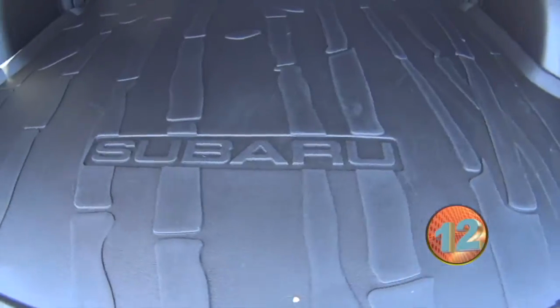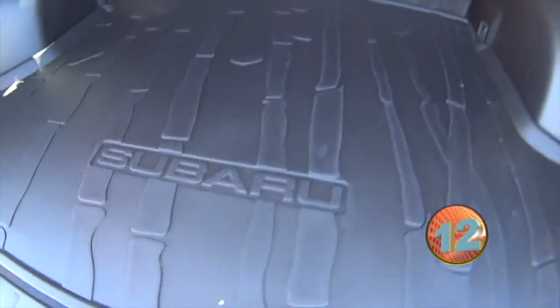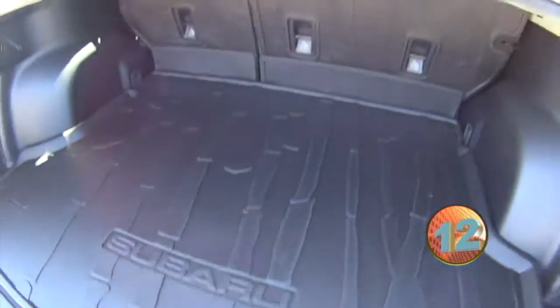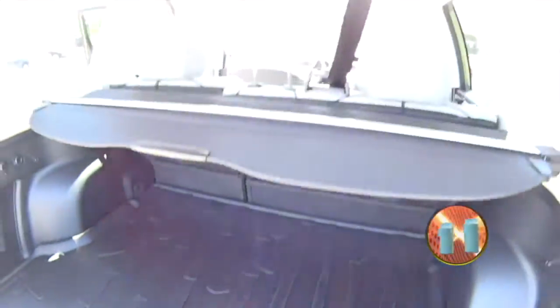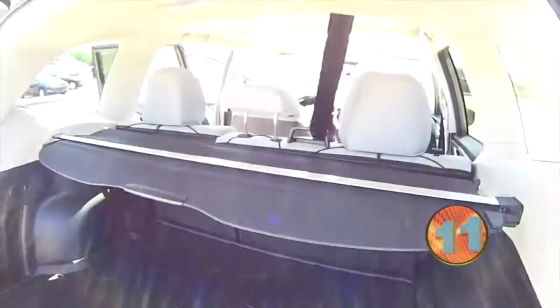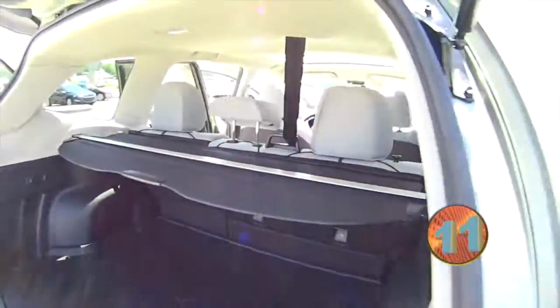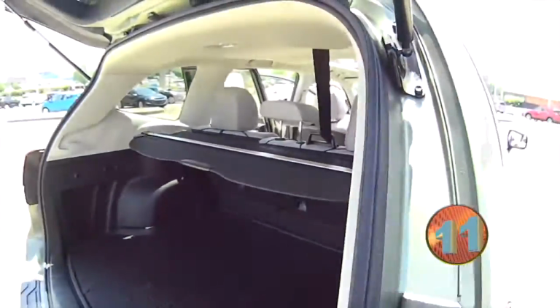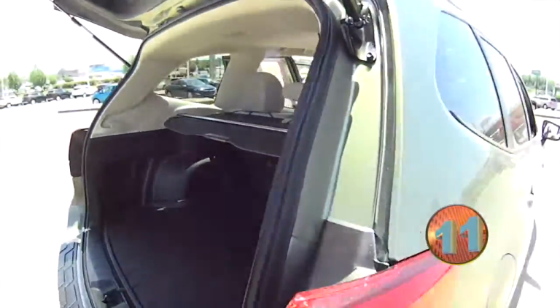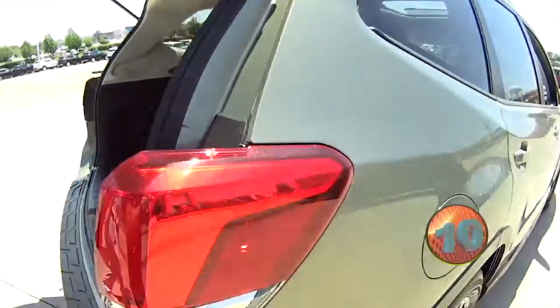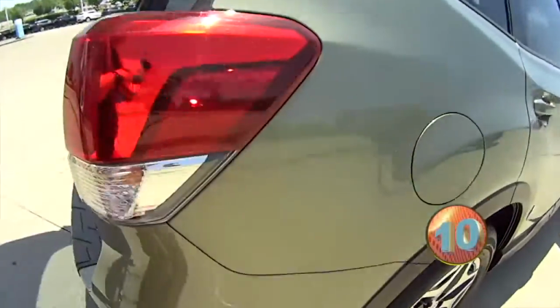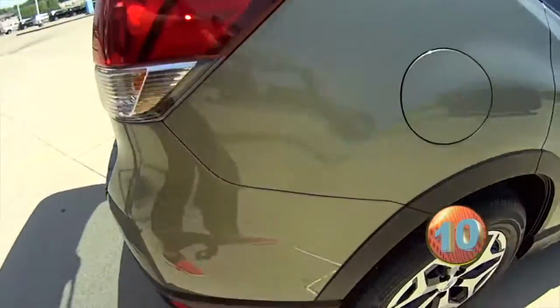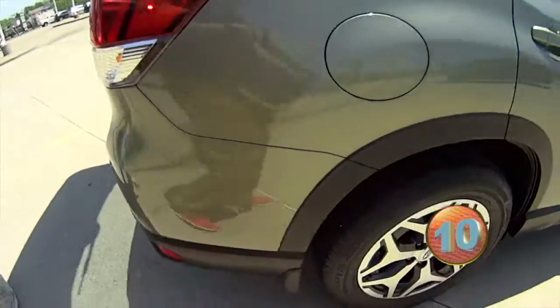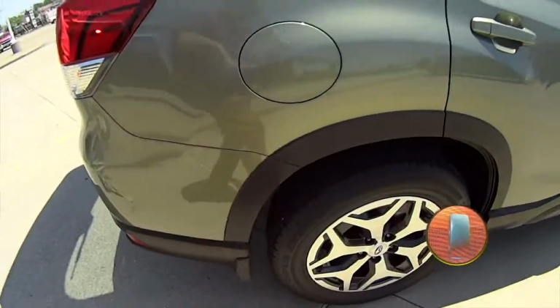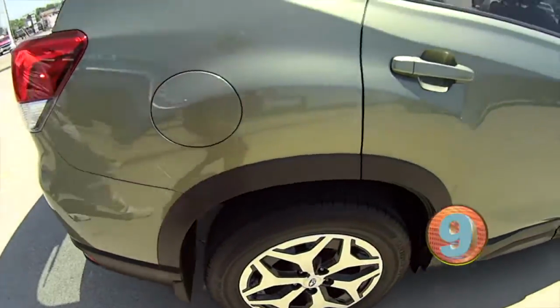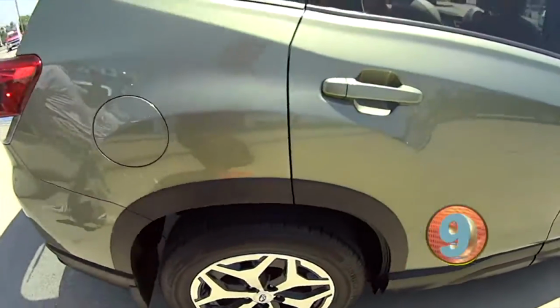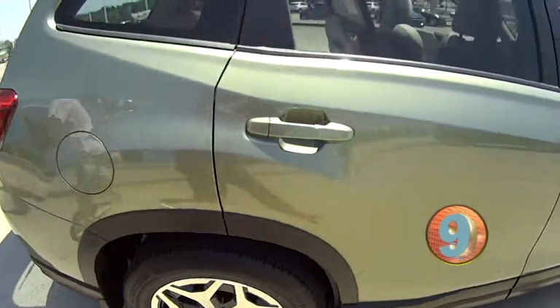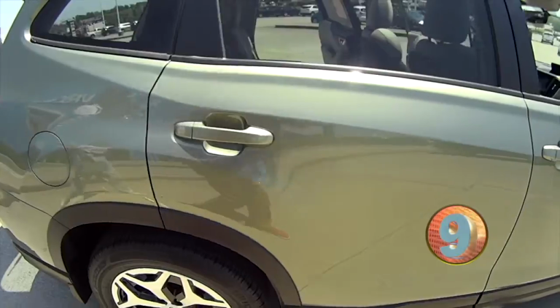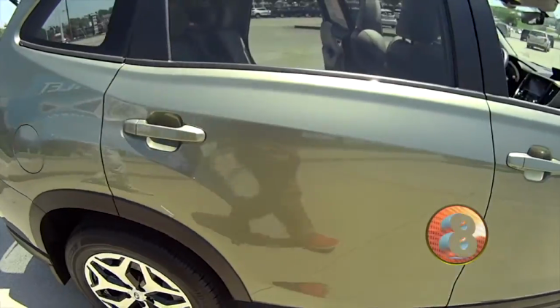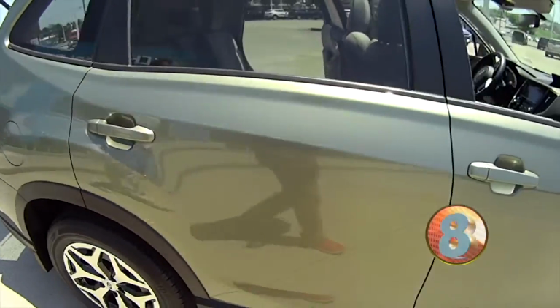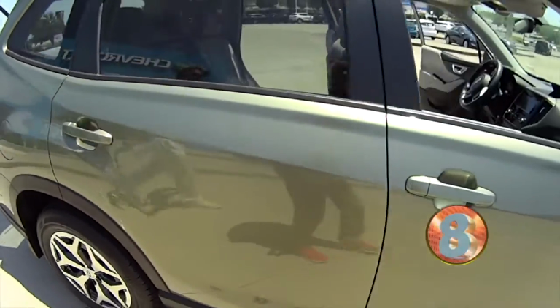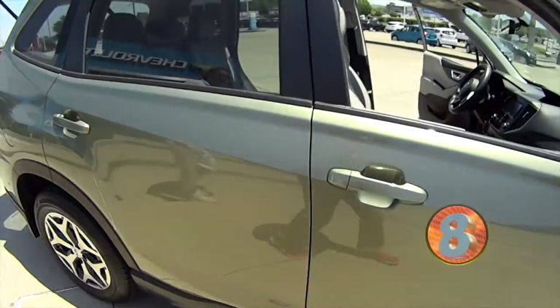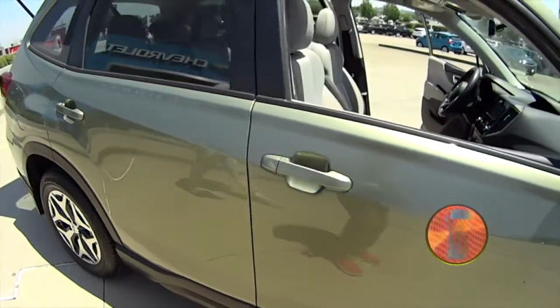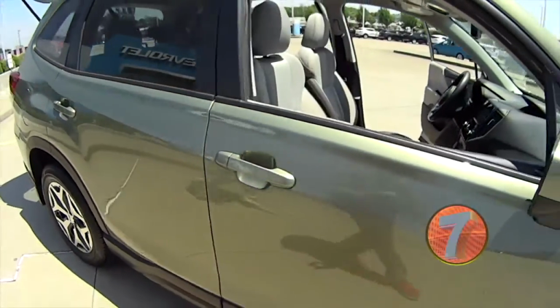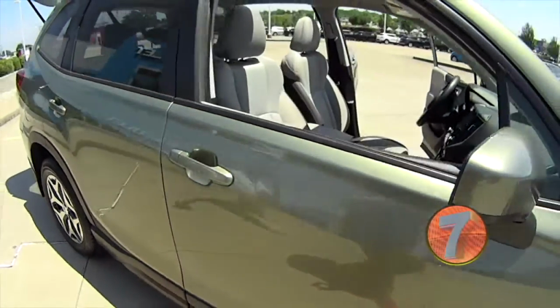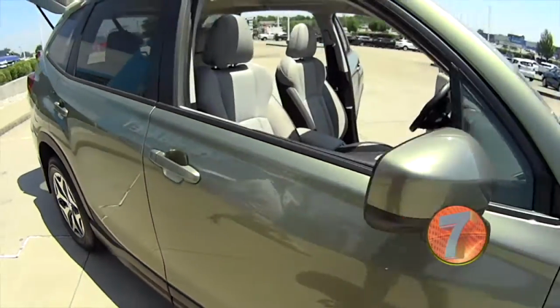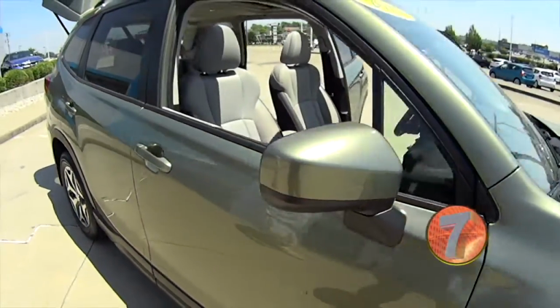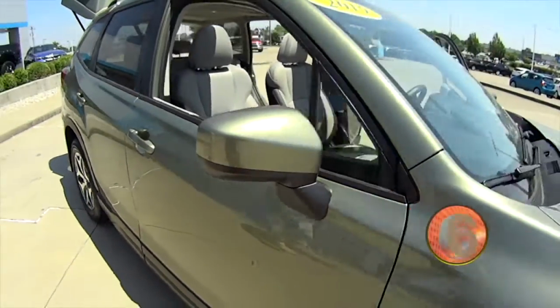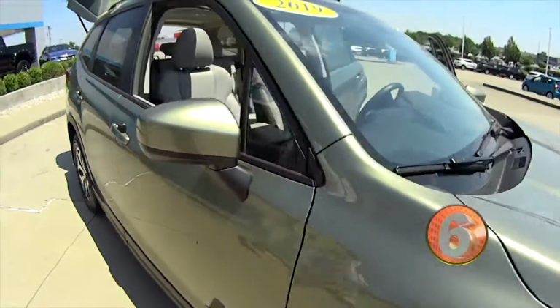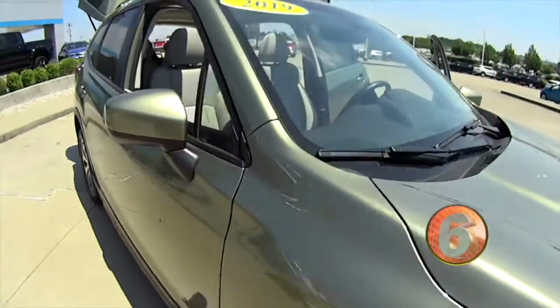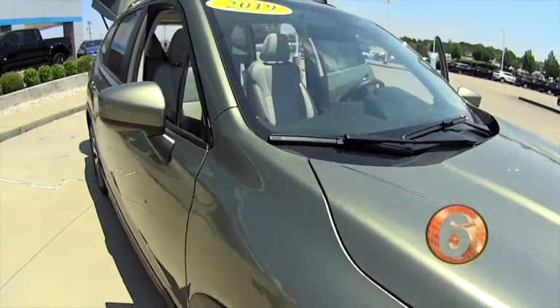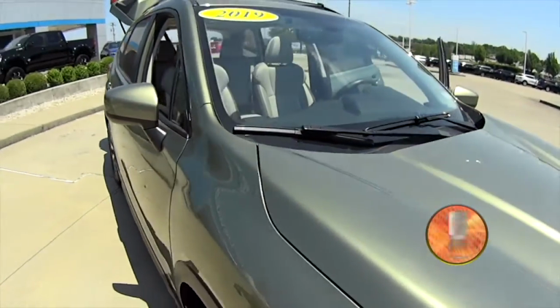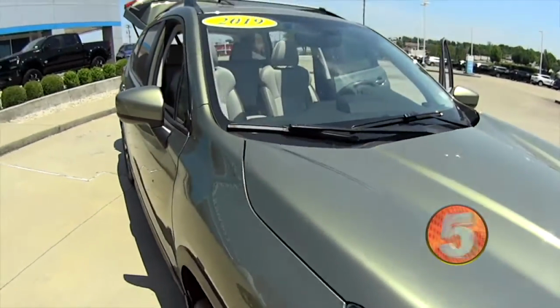And the best thing about this is the price. If you can find a less expensive 2019 Subaru Forester within a 200-mile radius of Richmond, Kentucky, you ought to buy it.